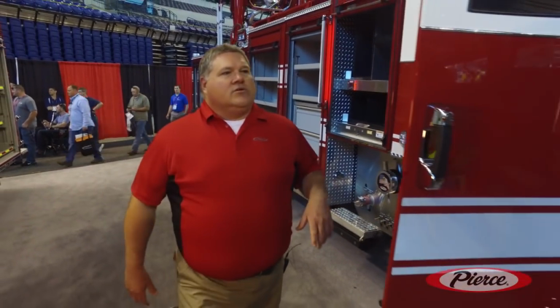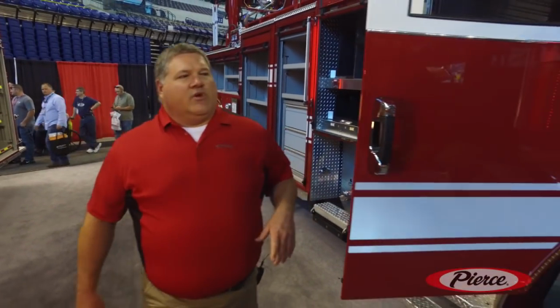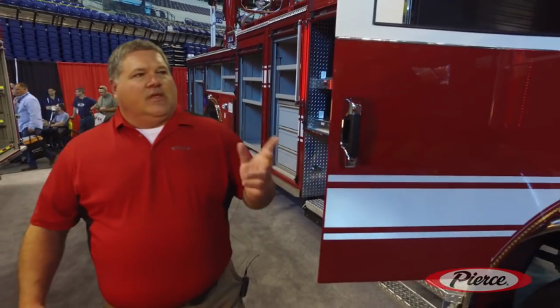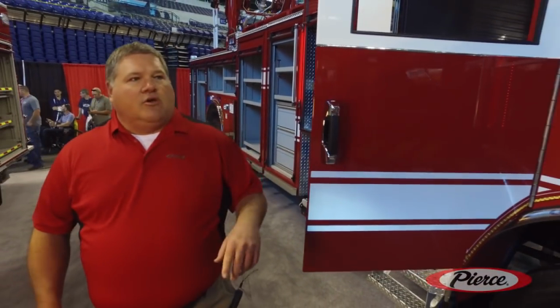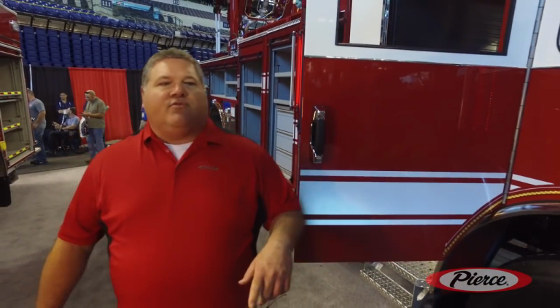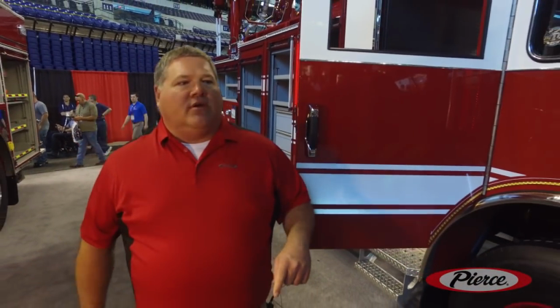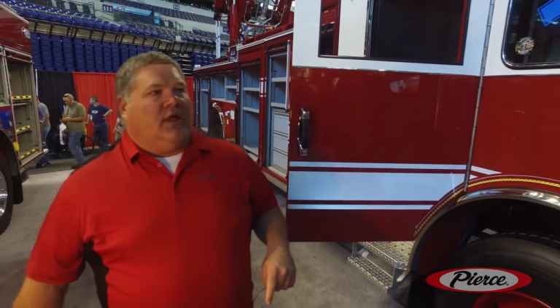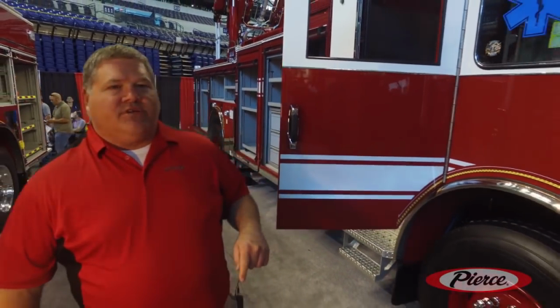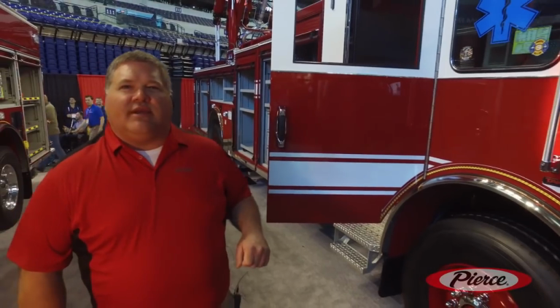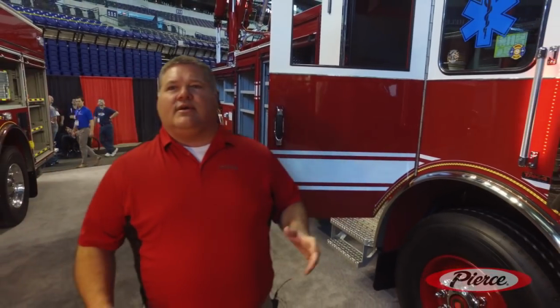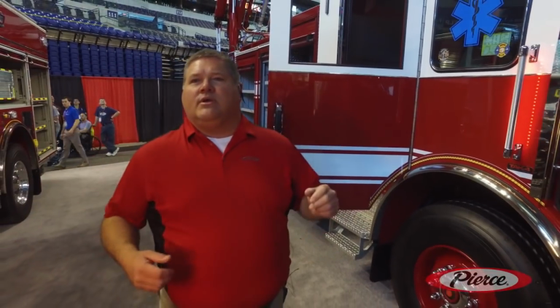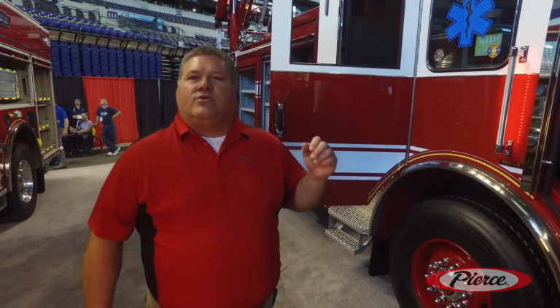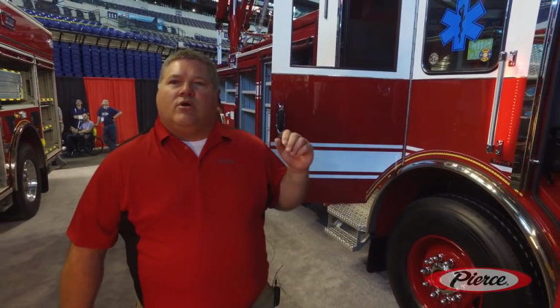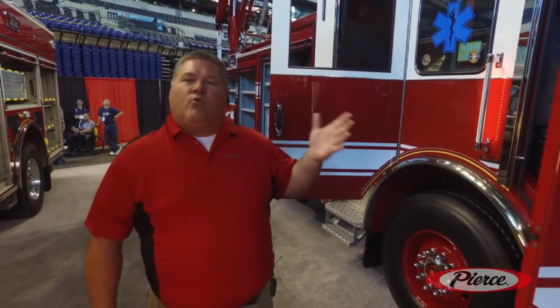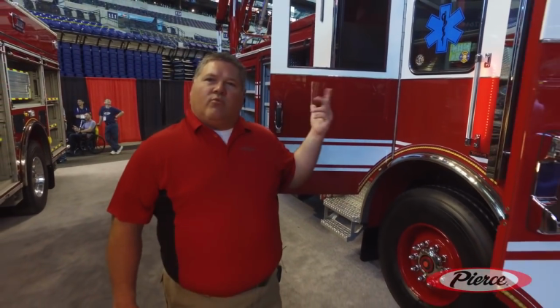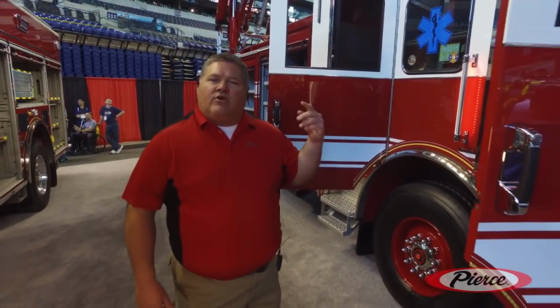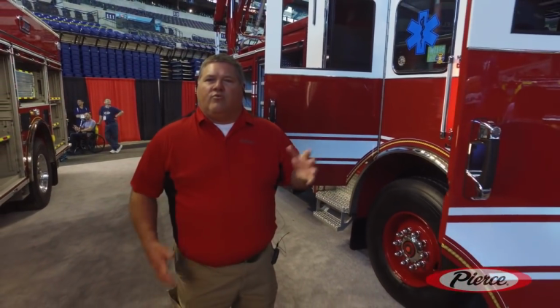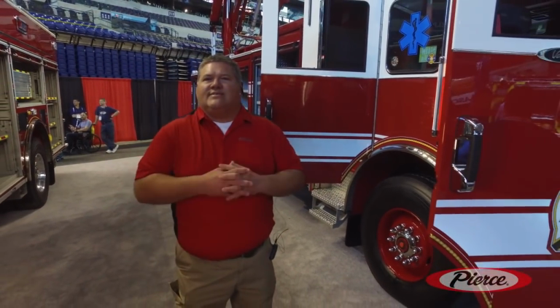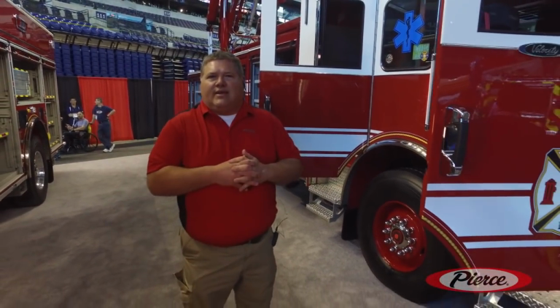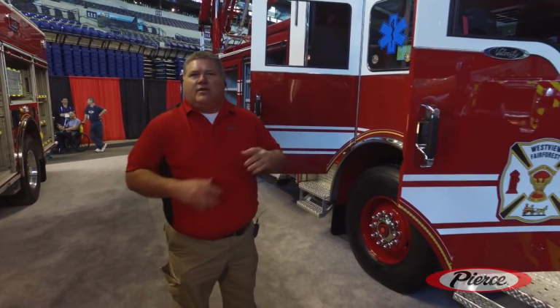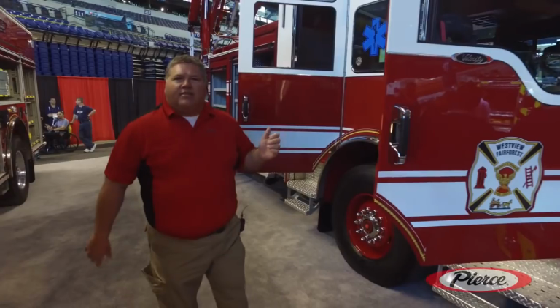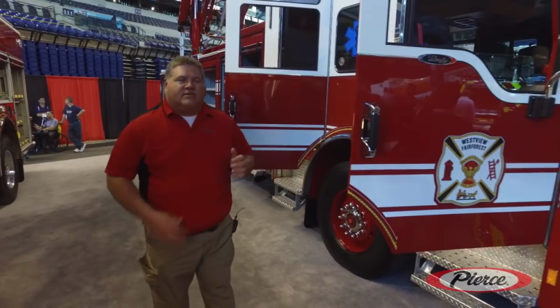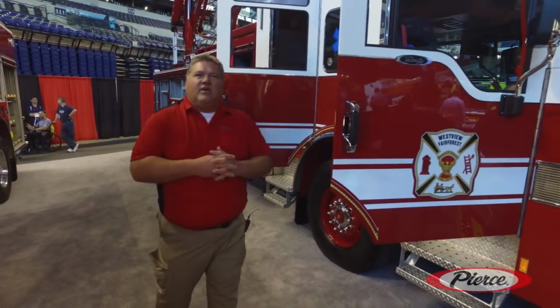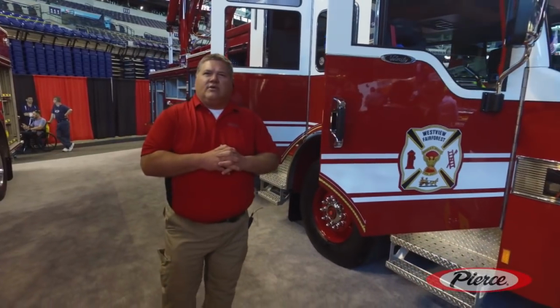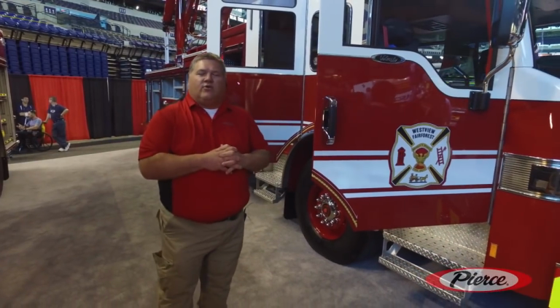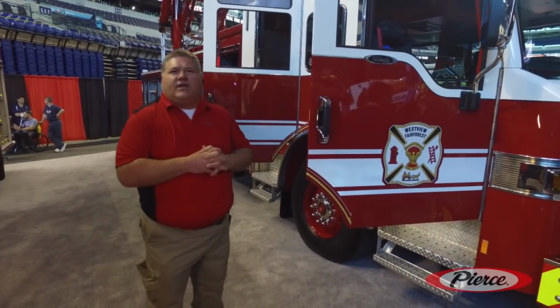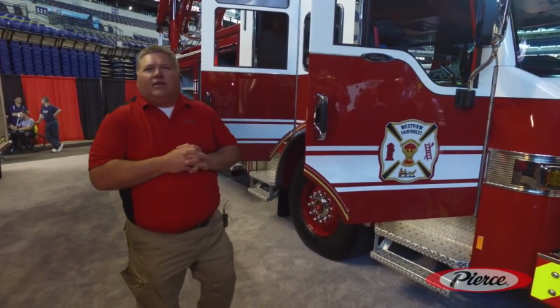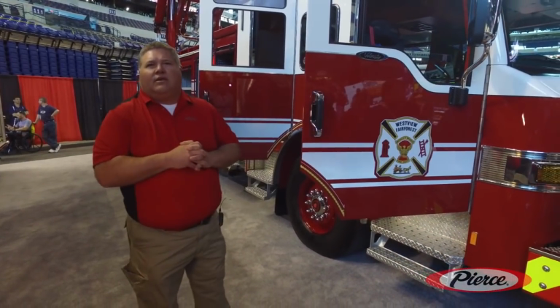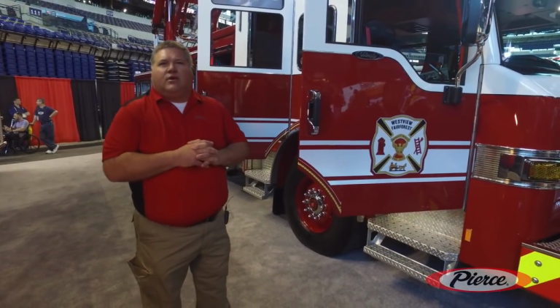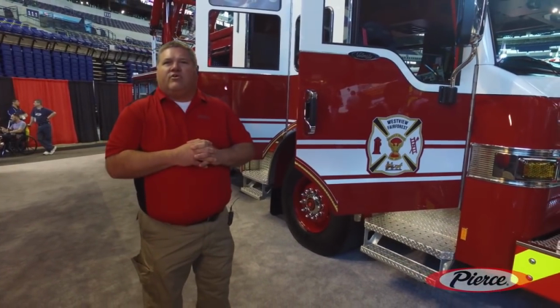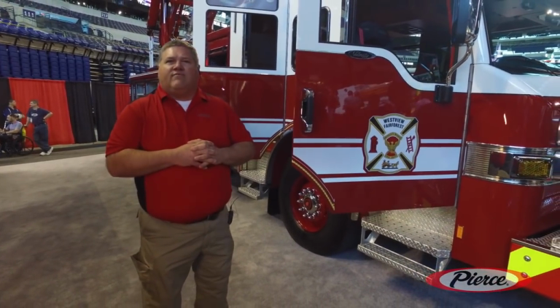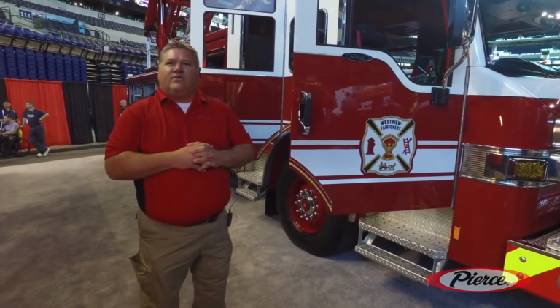As we come to the other side of the truck, I appreciate you taking the time to go around with me. We're very excited about this vehicle getting into our fleet, and I hope you have a good FDIC.